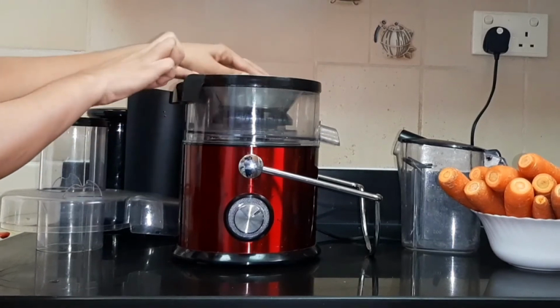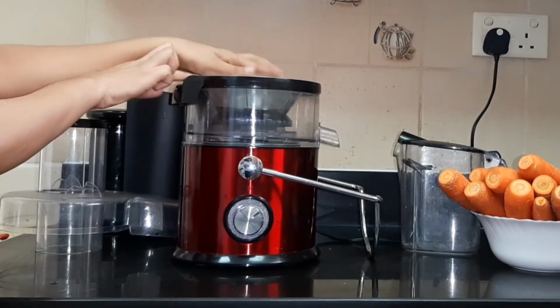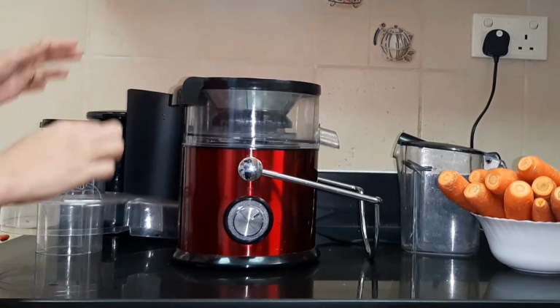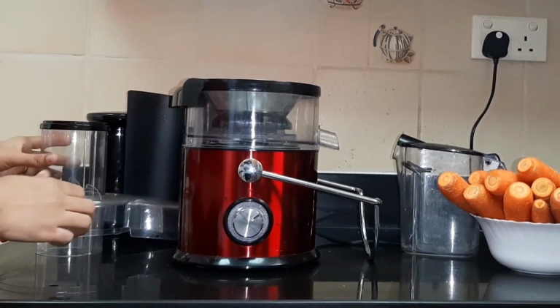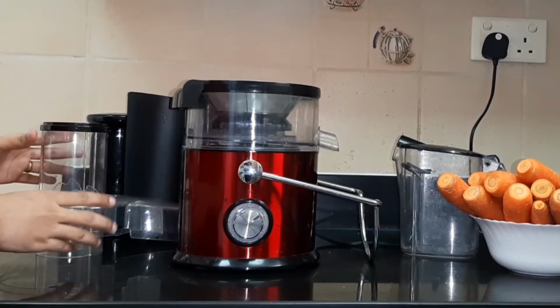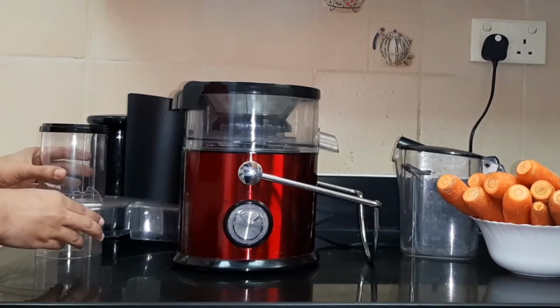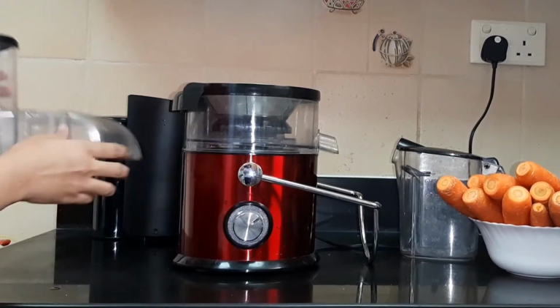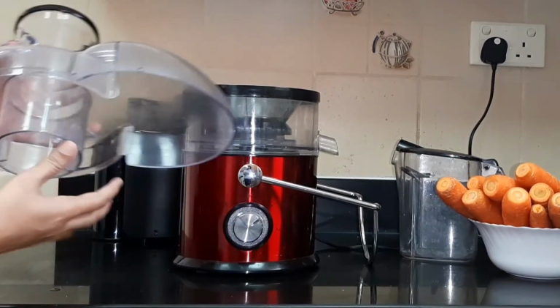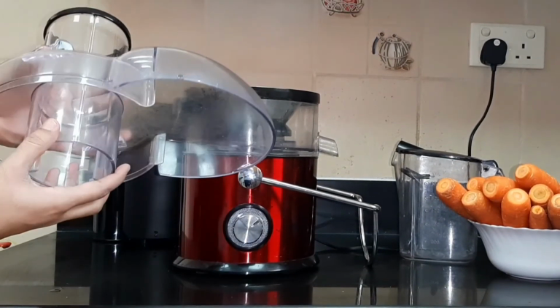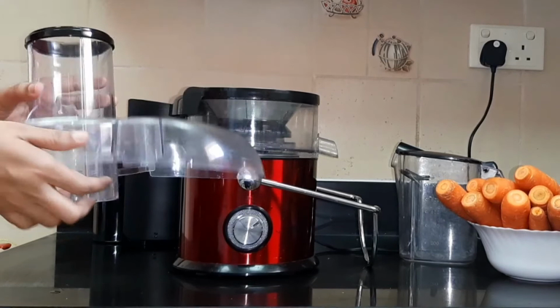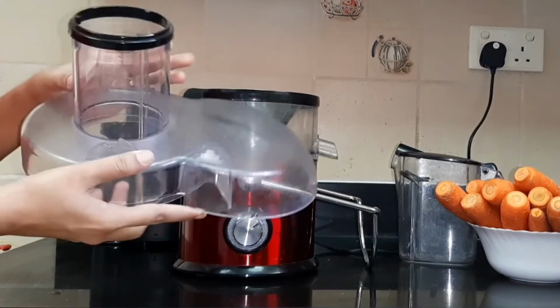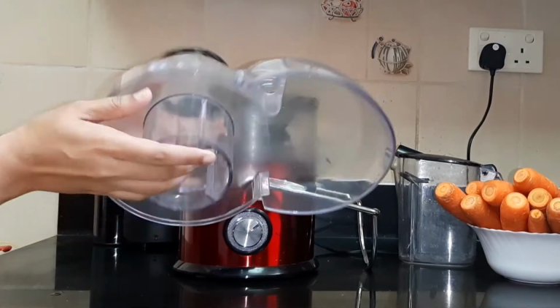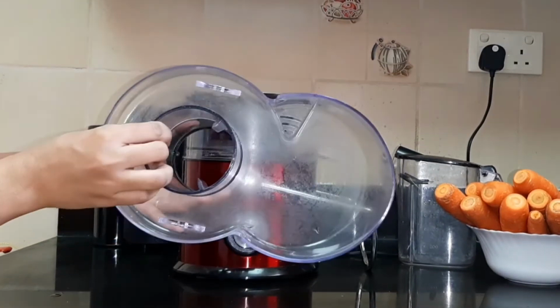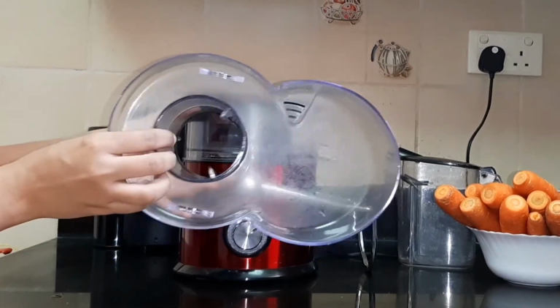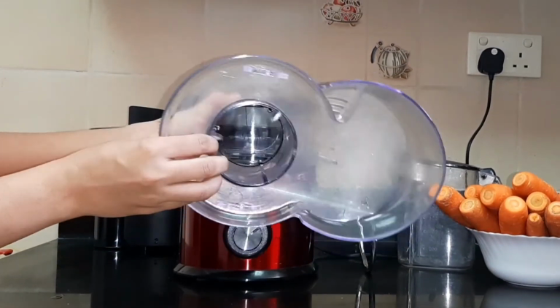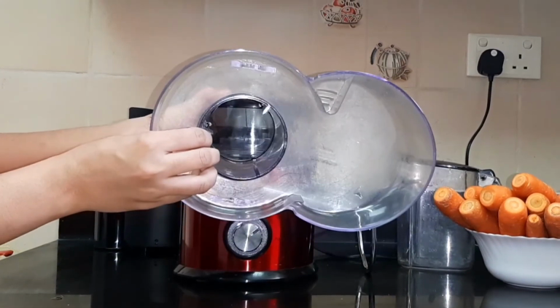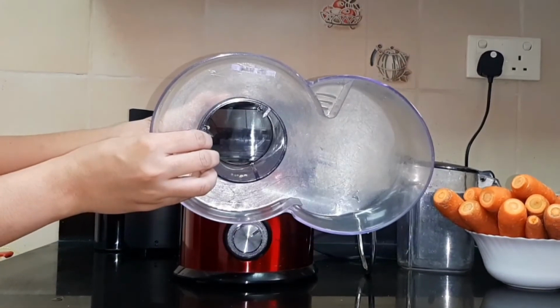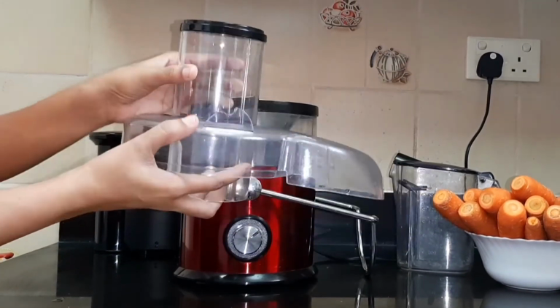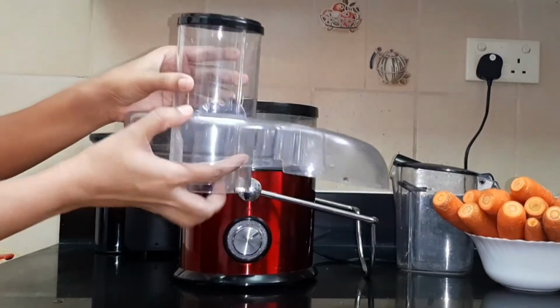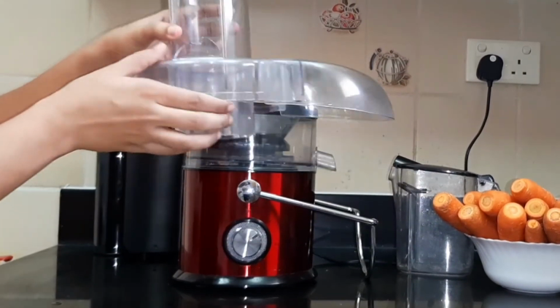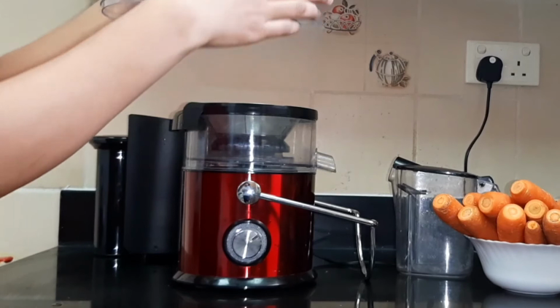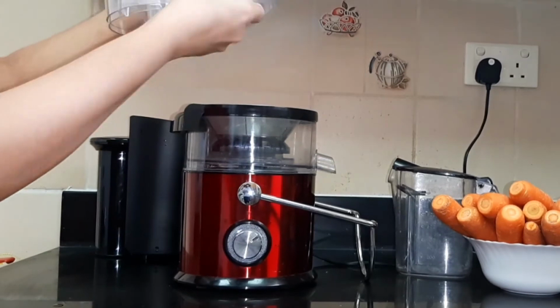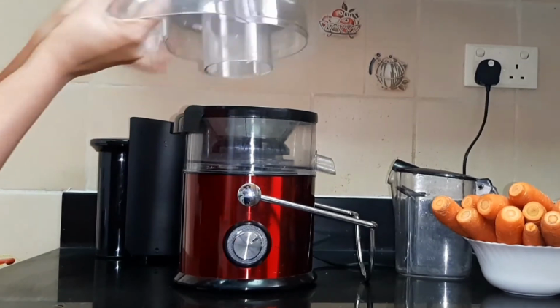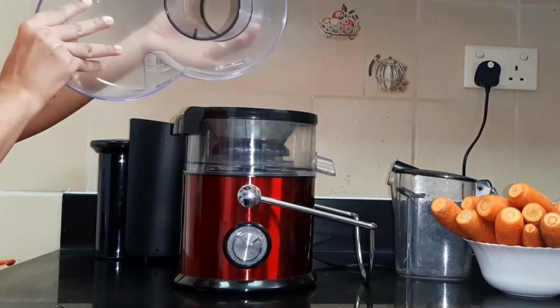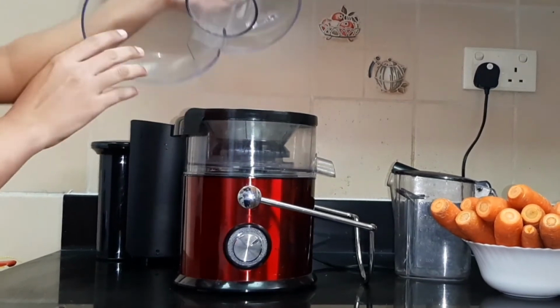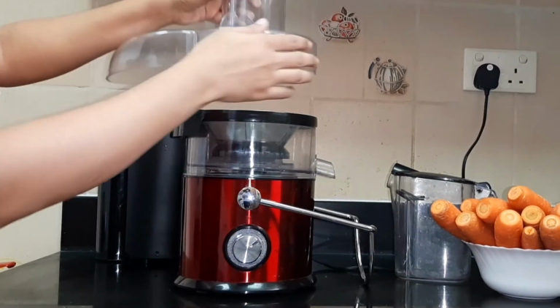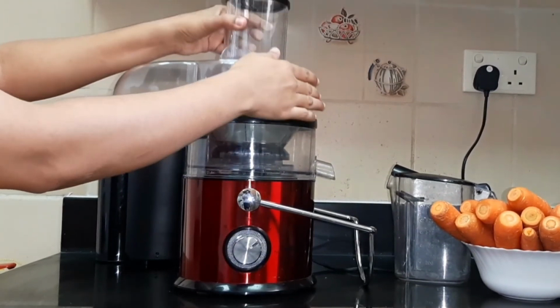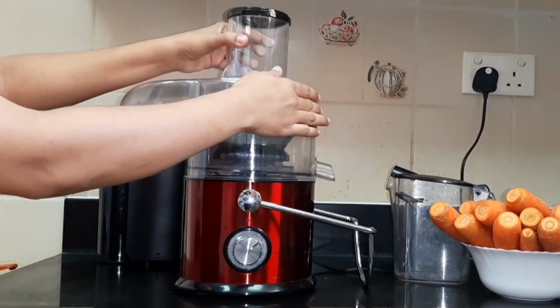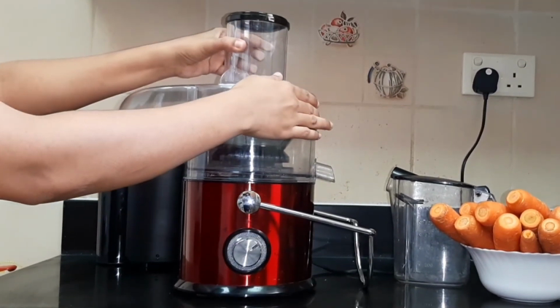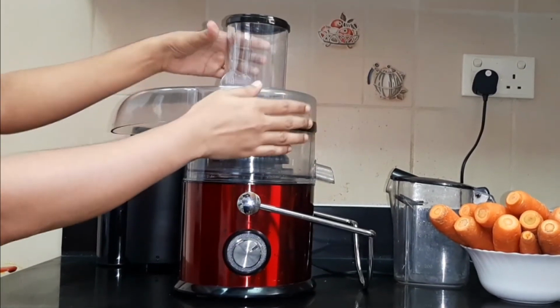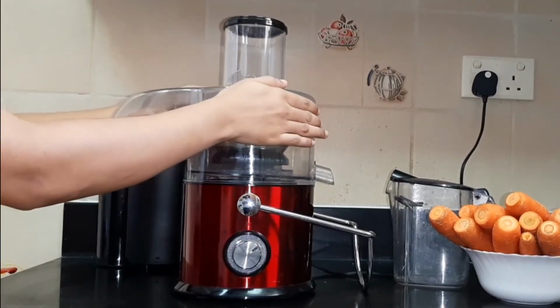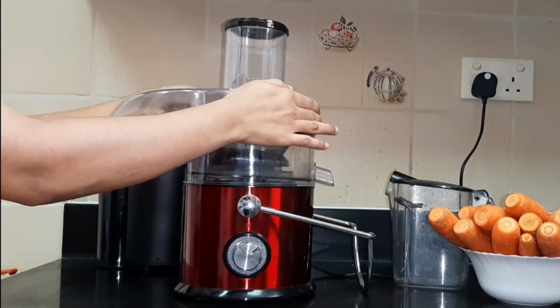It is a fine-eyed strainer. This is the top bag. We will put it all together and fit it all together. These are the different parts.